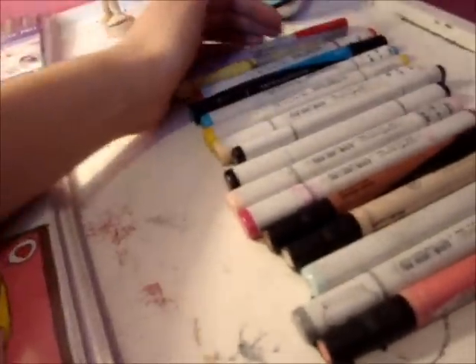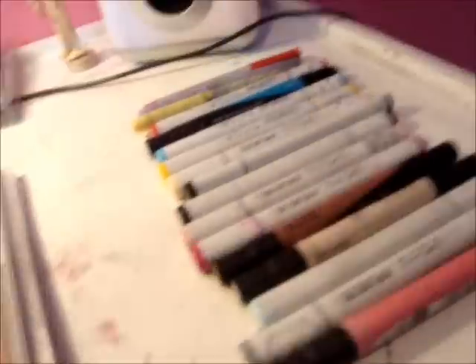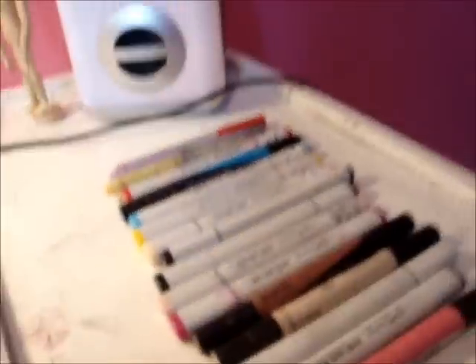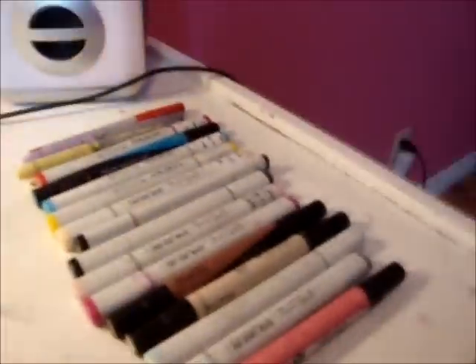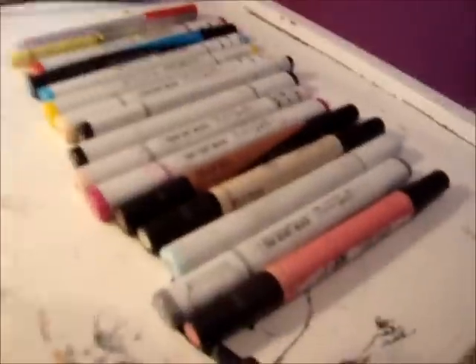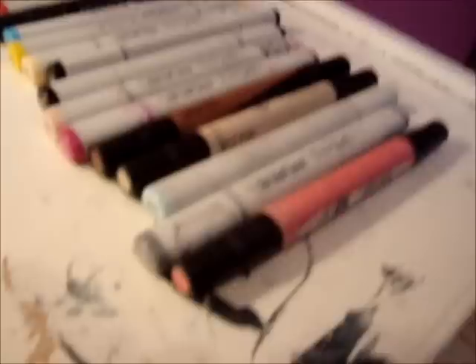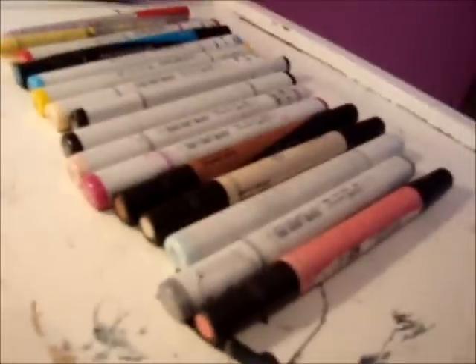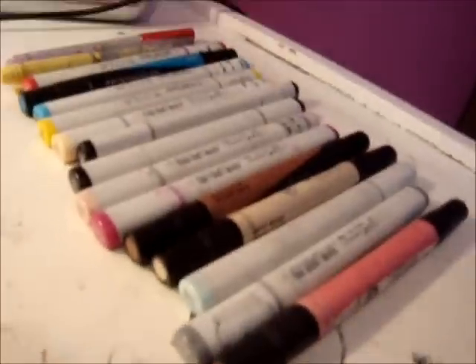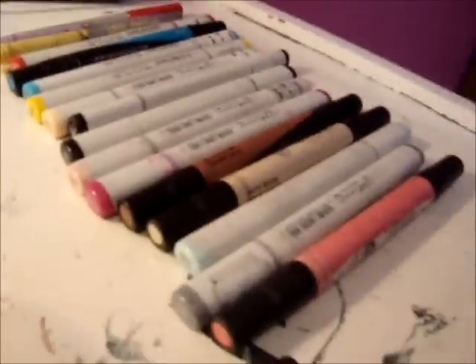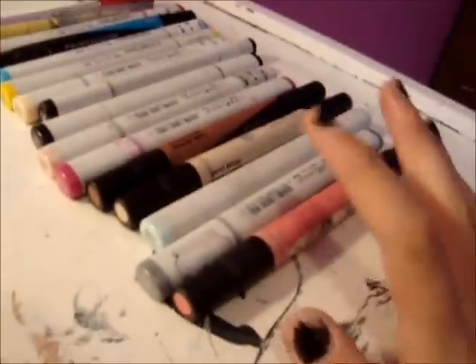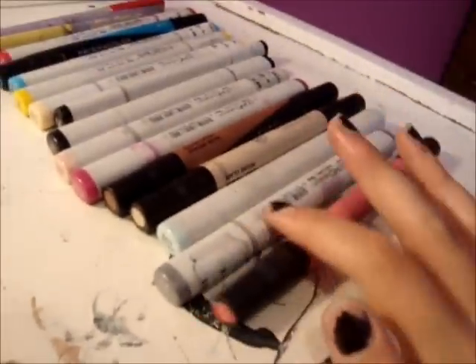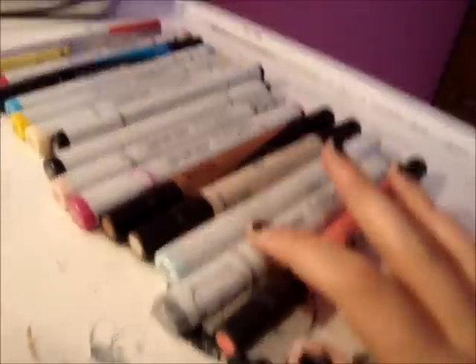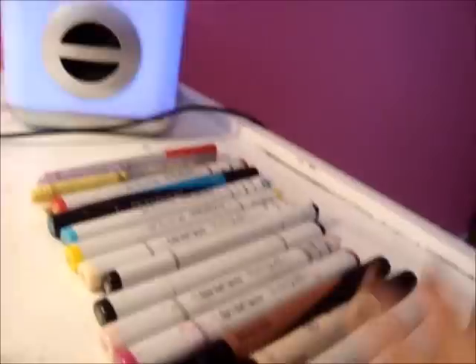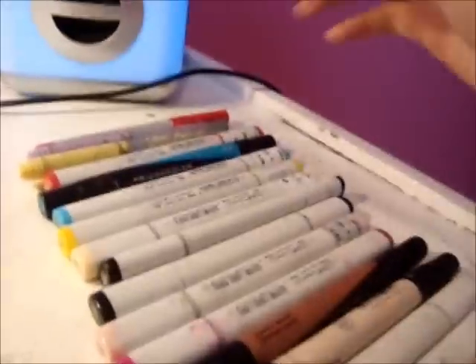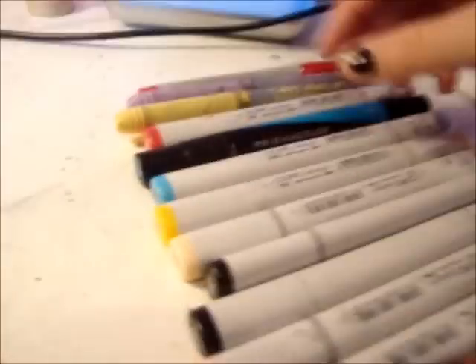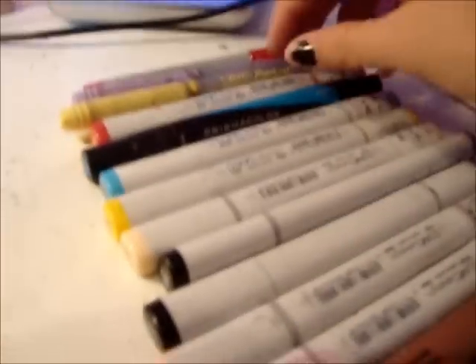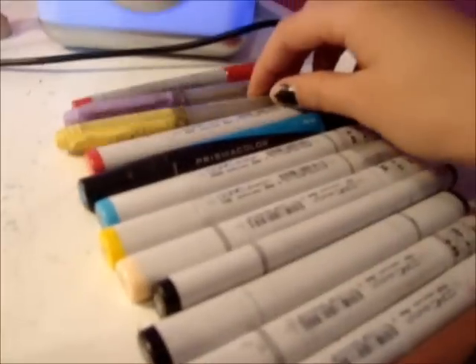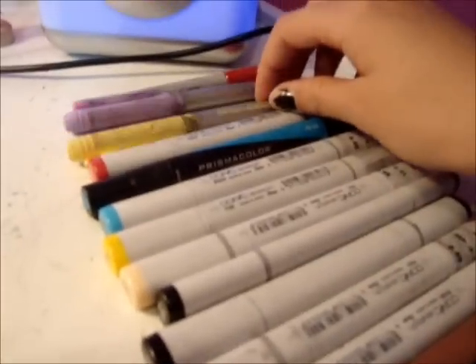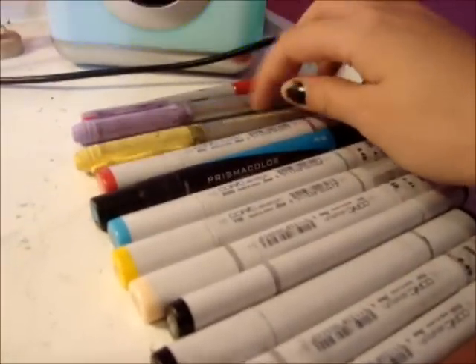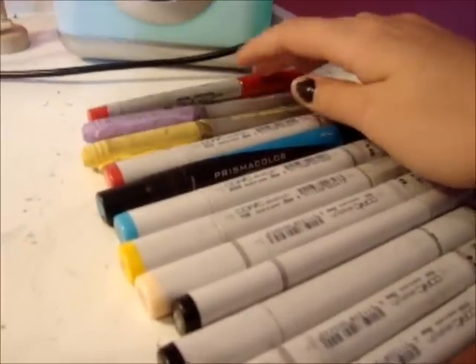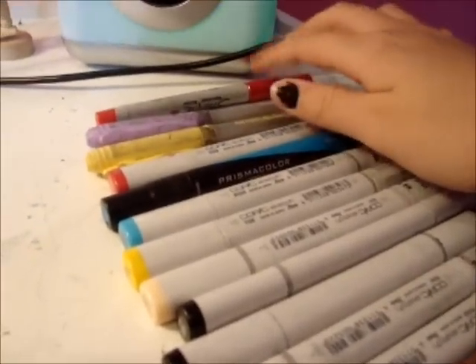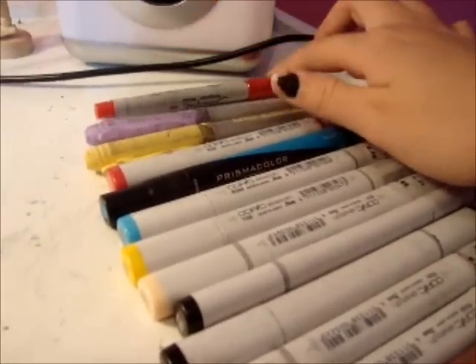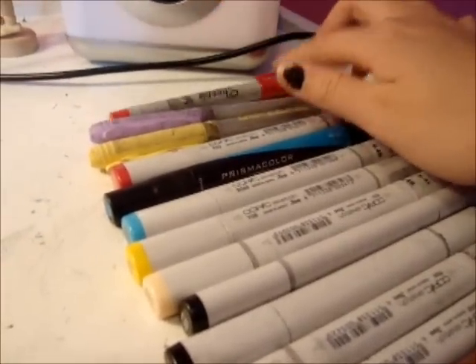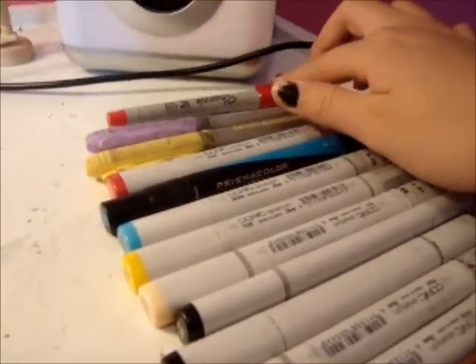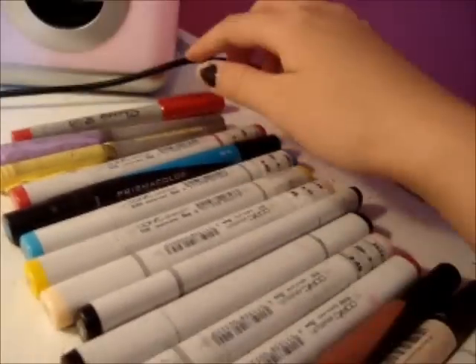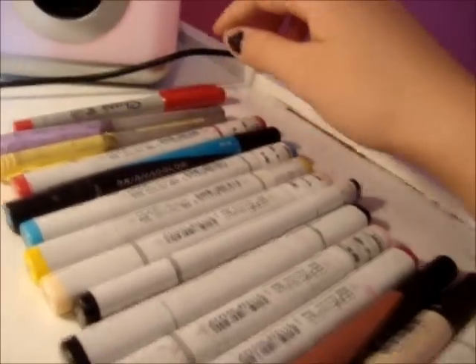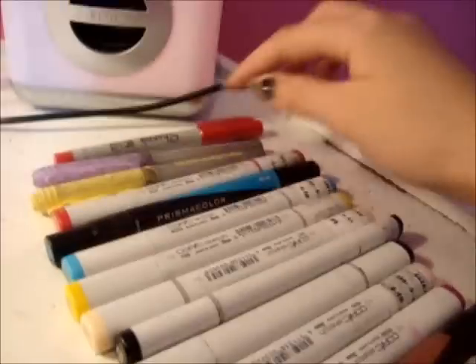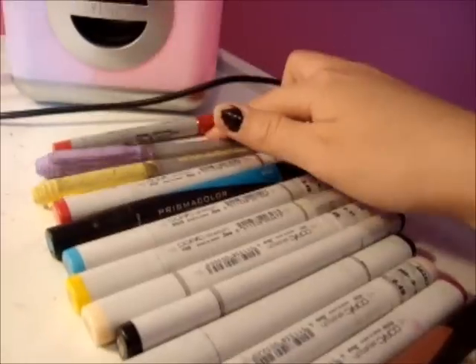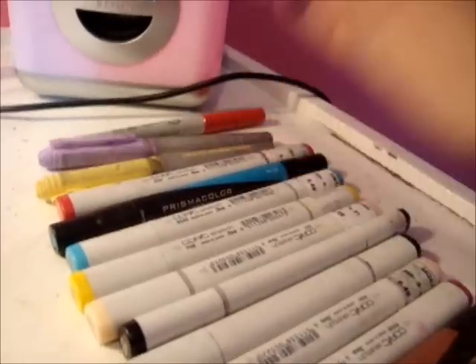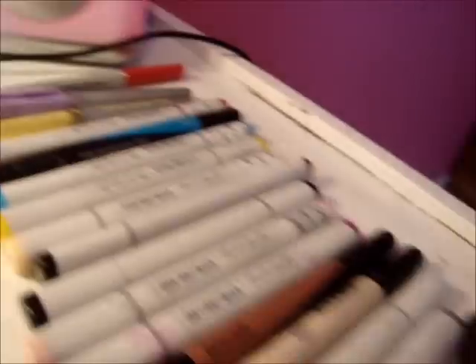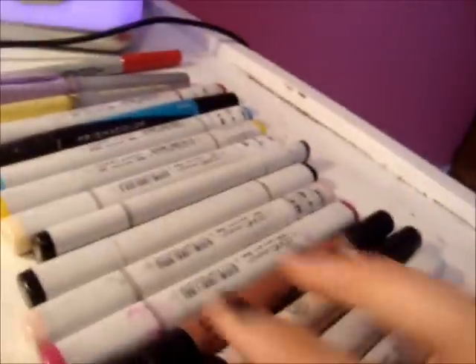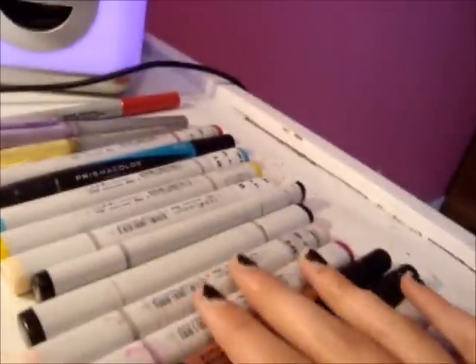For drawing, I color everything with Prisma, Copic, Bic Marker, and Sharpie. I love my Sharpies and I love my Copics.